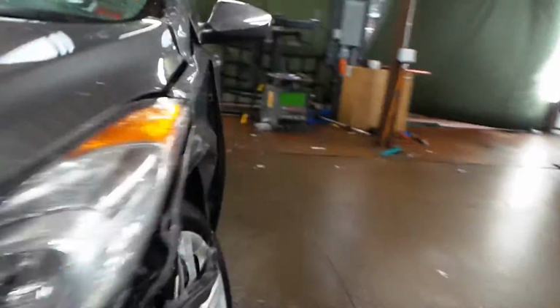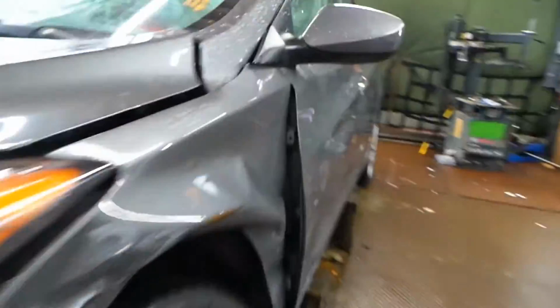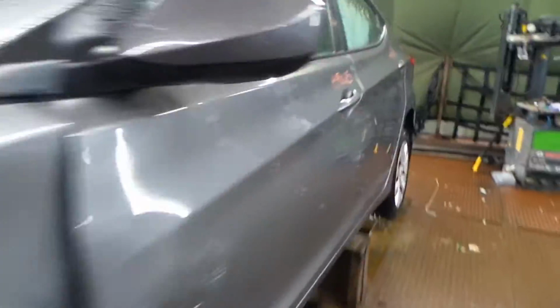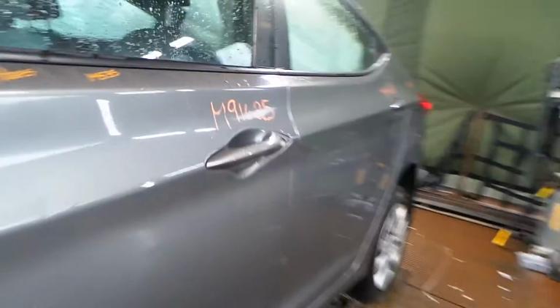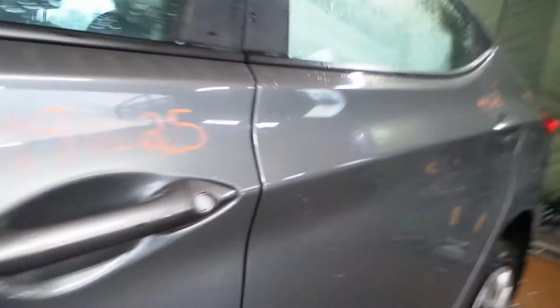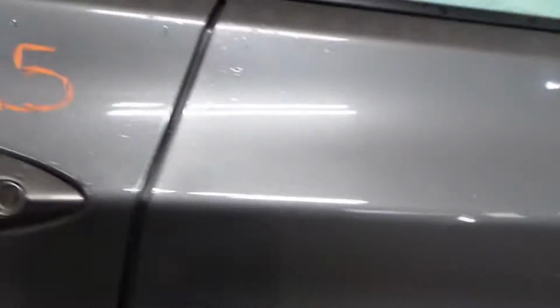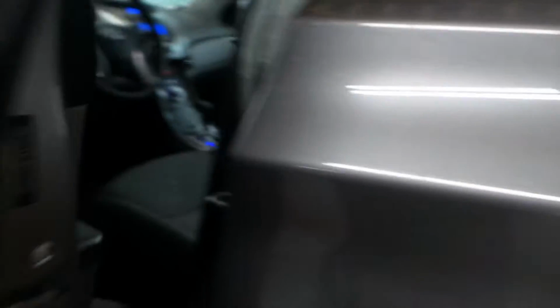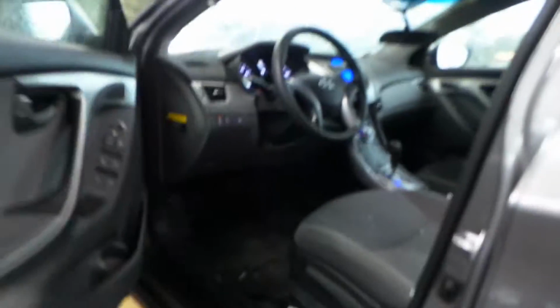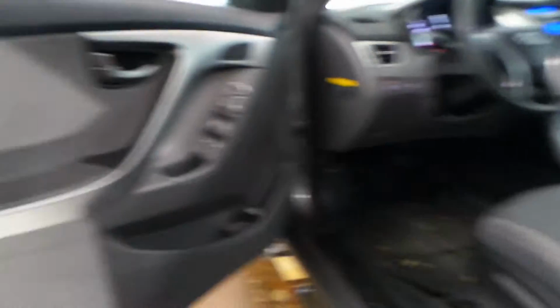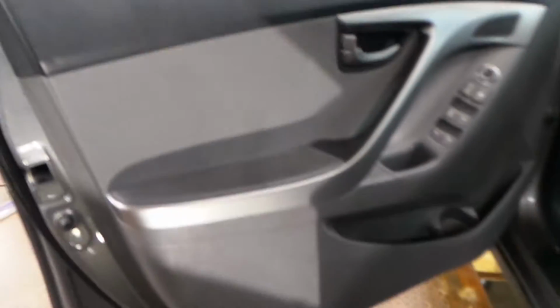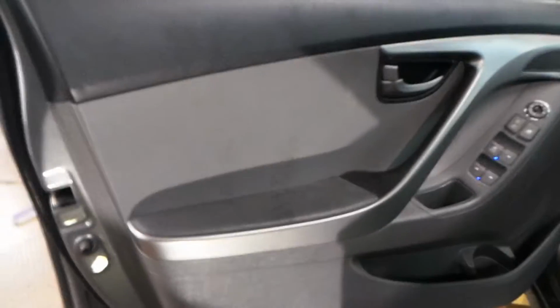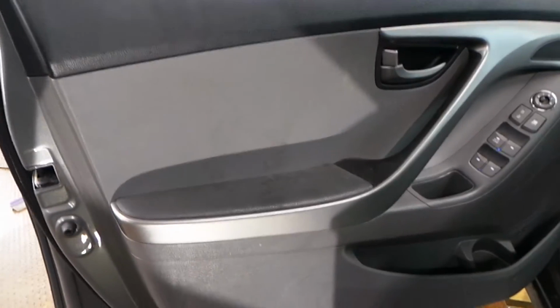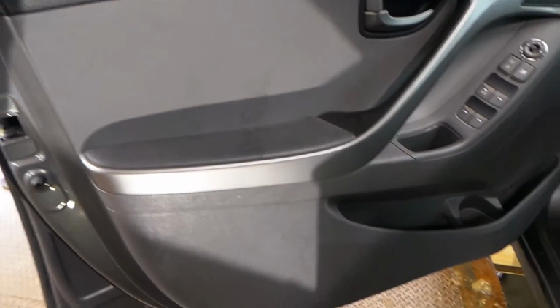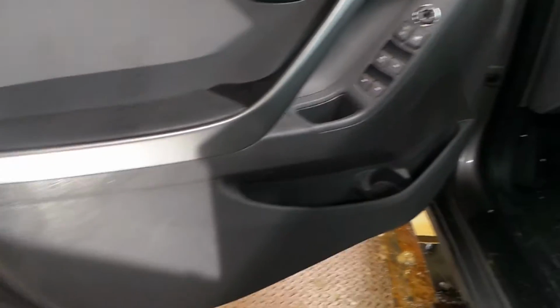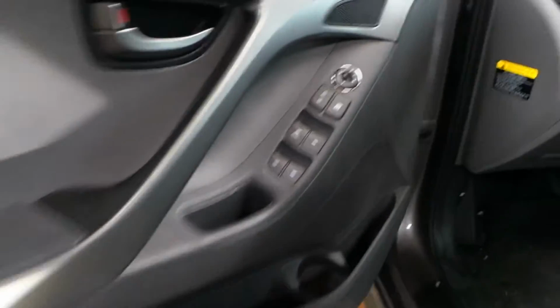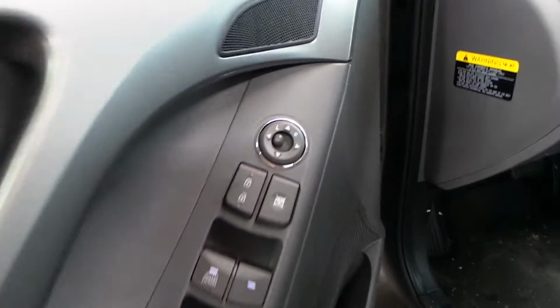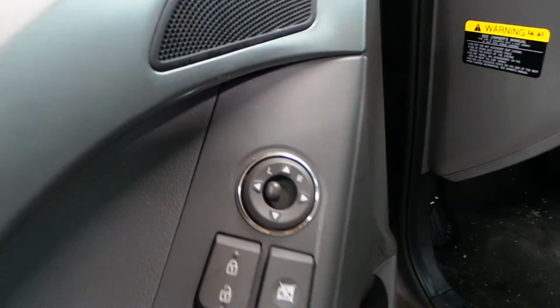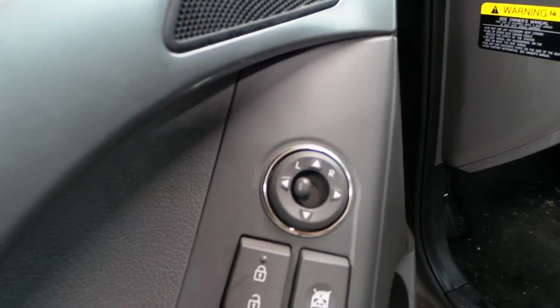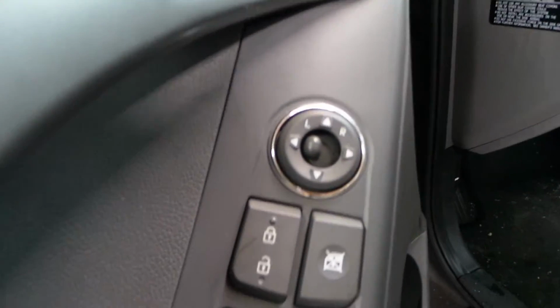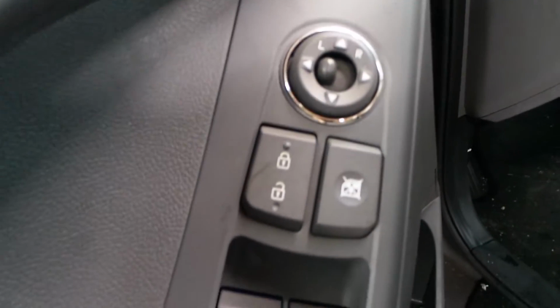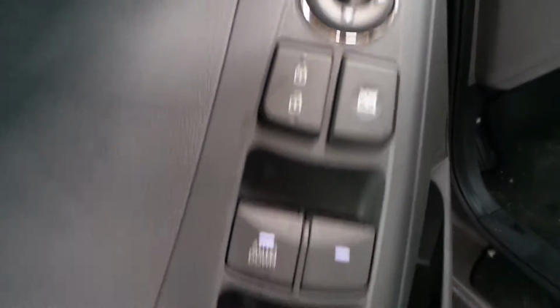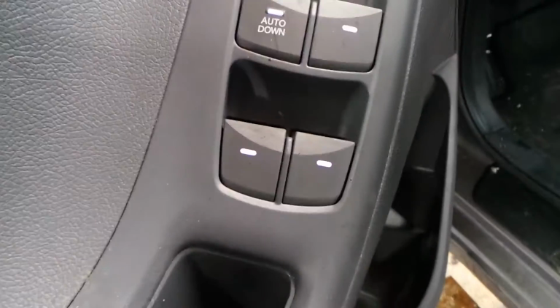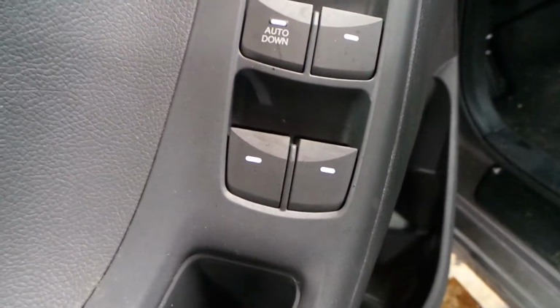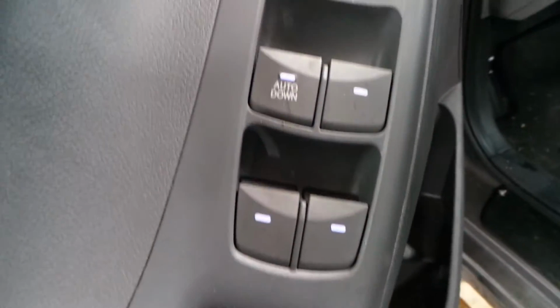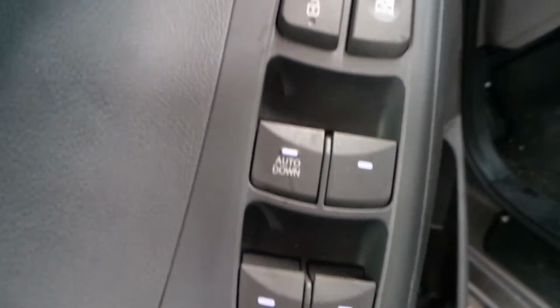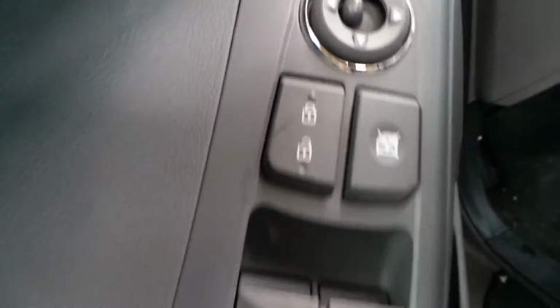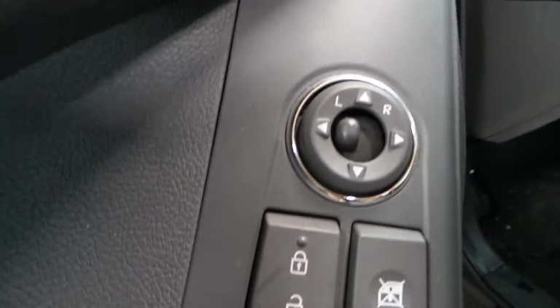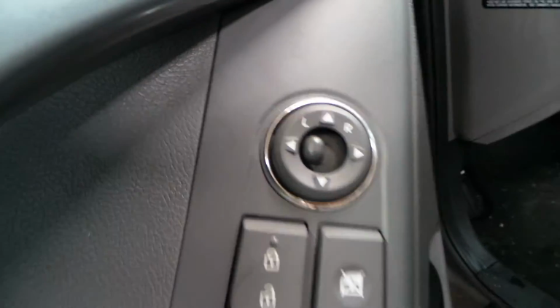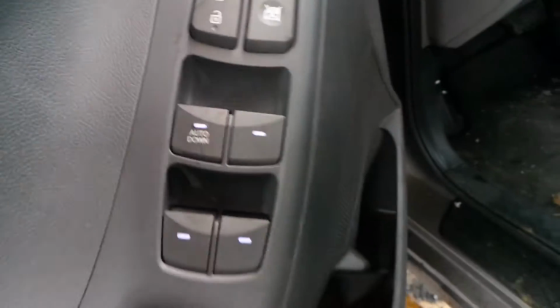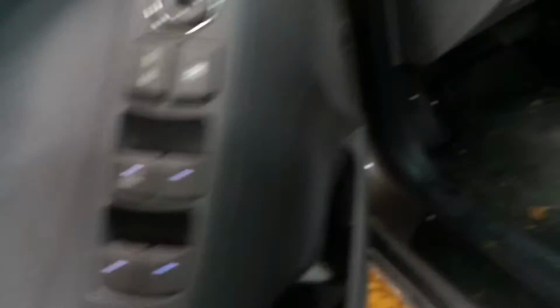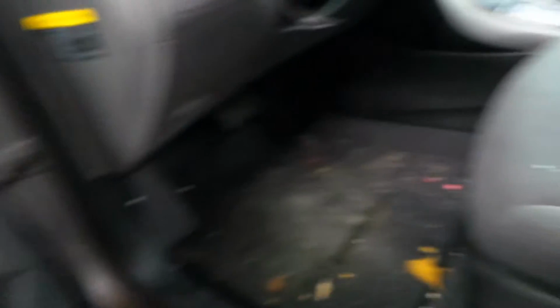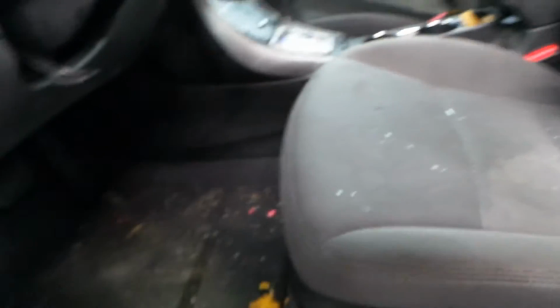To the inside we go. Trim panels are in great shape all the way around, little gray here. Got a good master — windows, locks, and mirror — the whole kit and caboodle. Auto down for that.